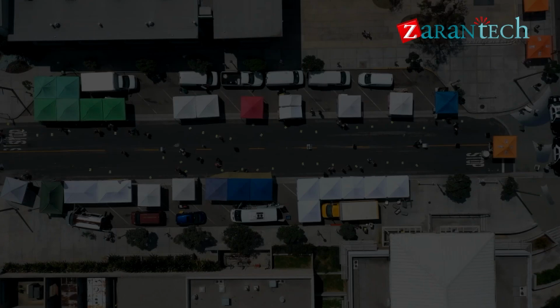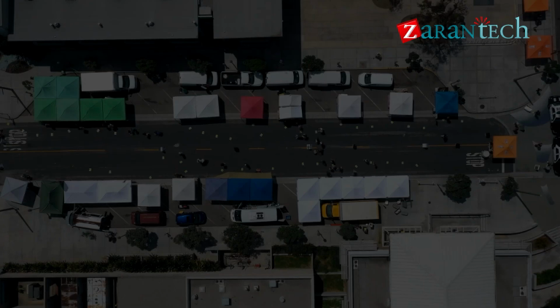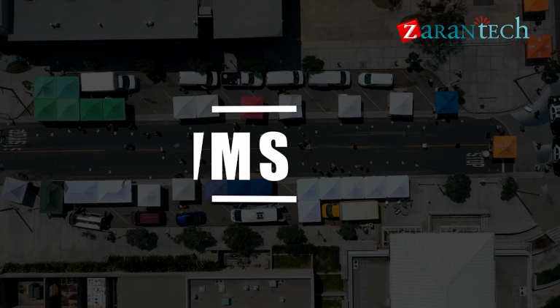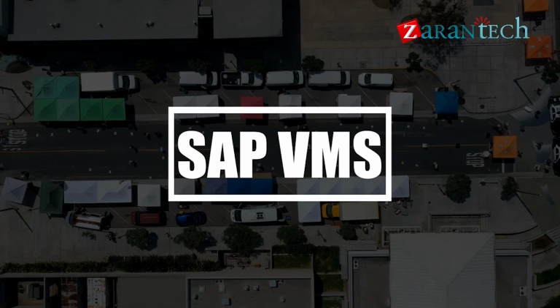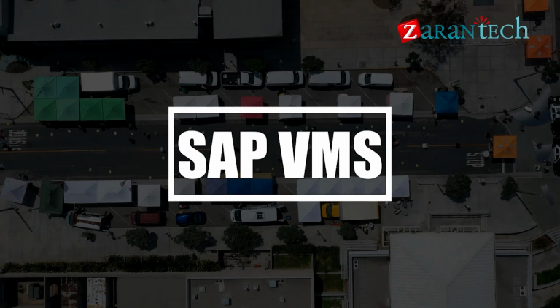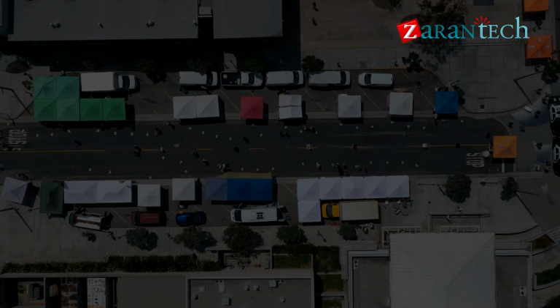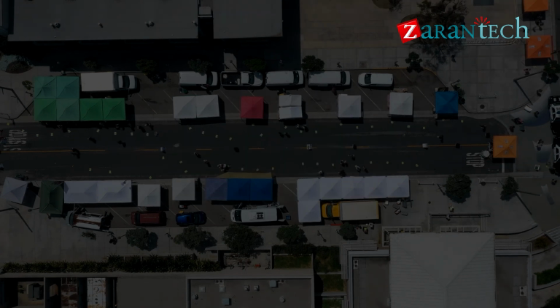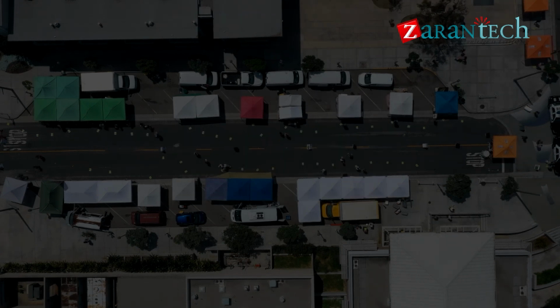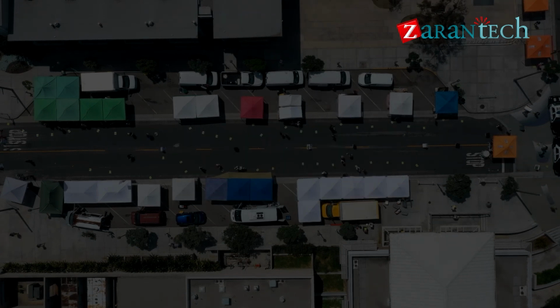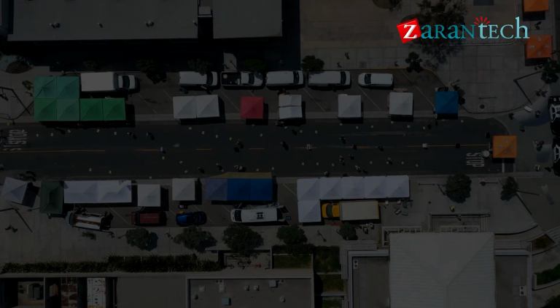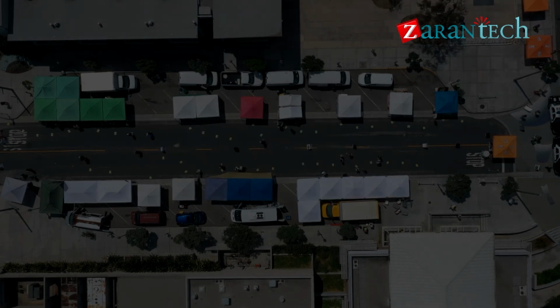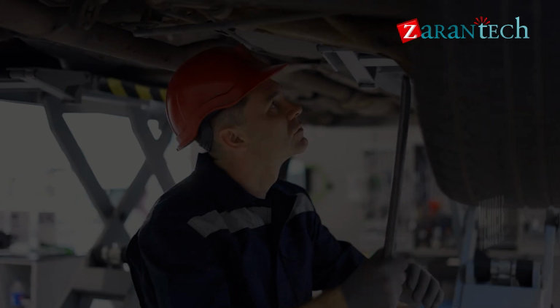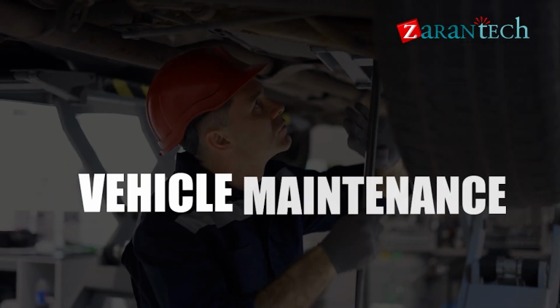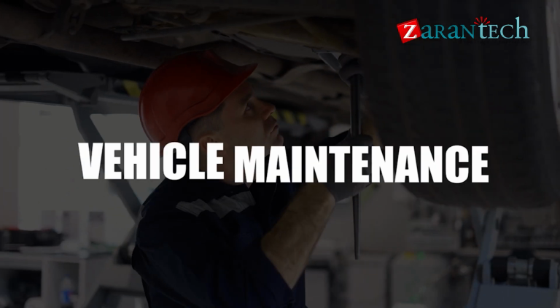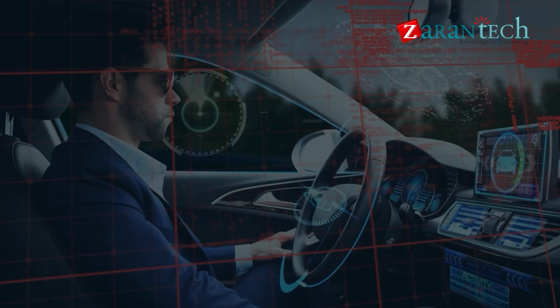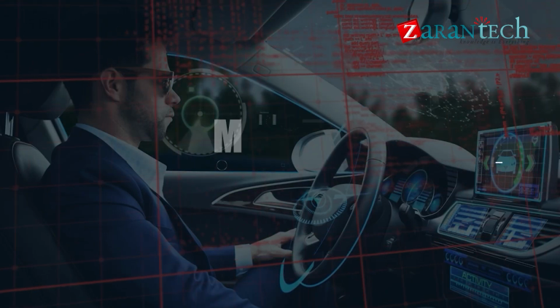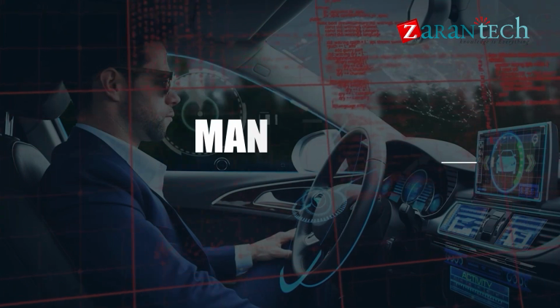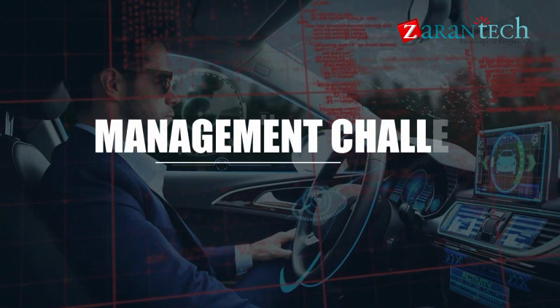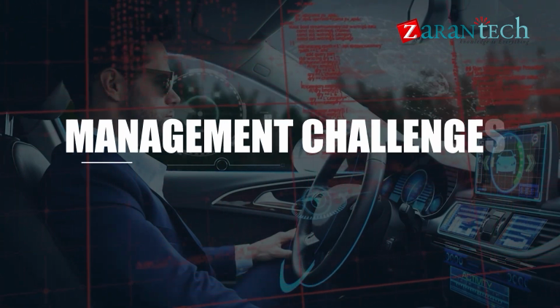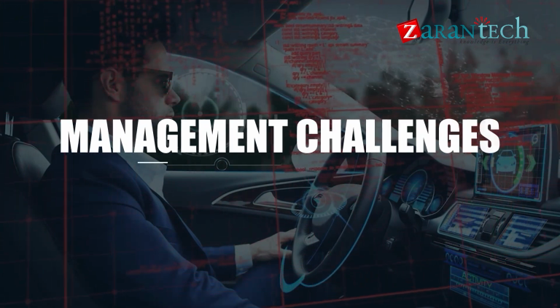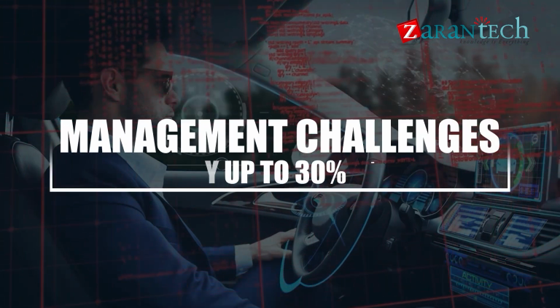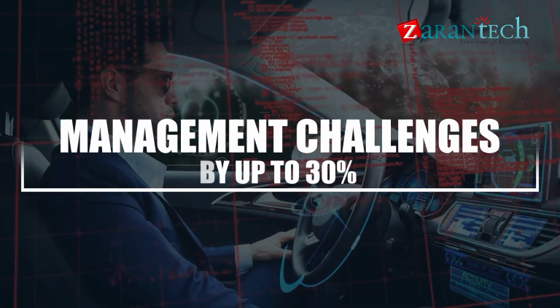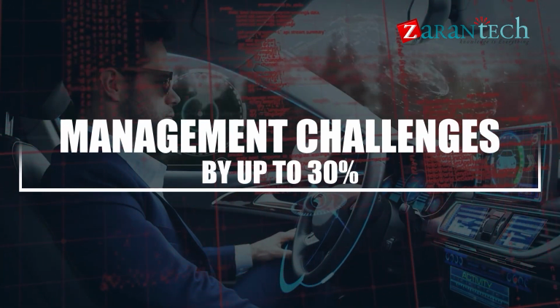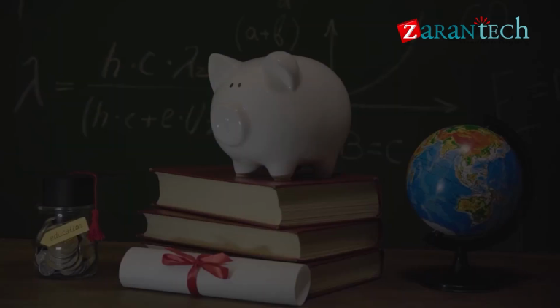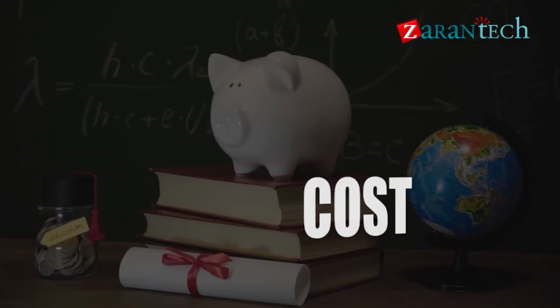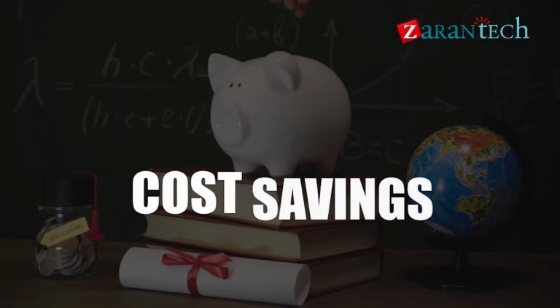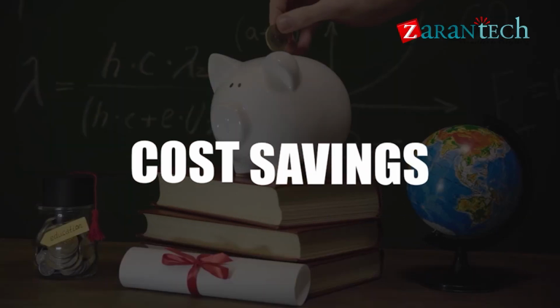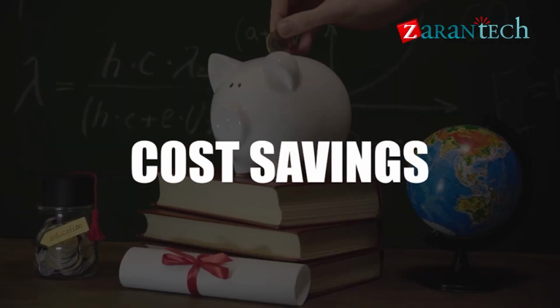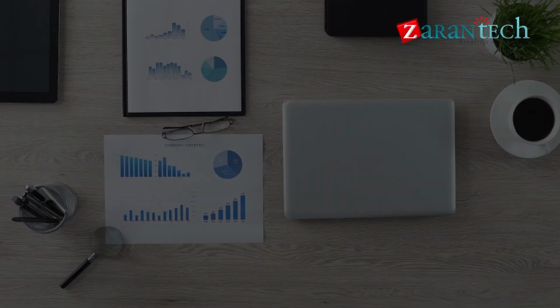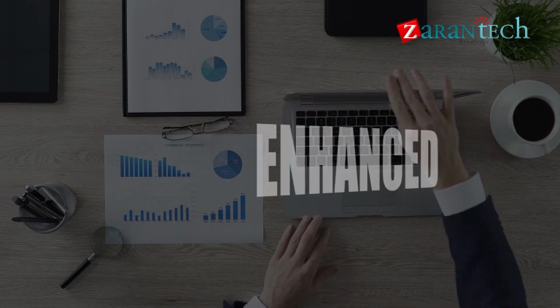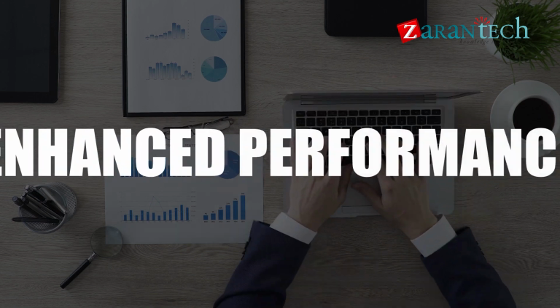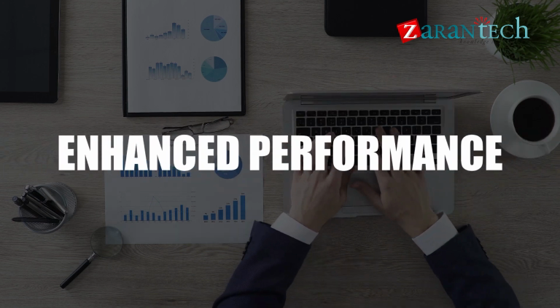With SAP VMS, transportation businesses can potentially cut vehicle maintenance and management challenges by up to 30%, leading to notable cost savings and enhanced performance.